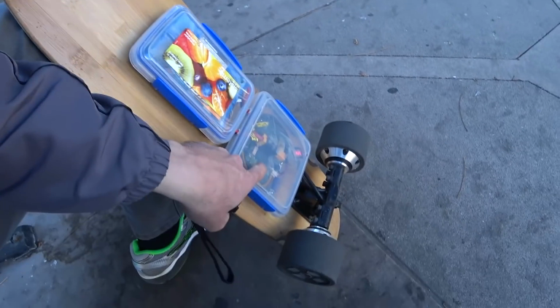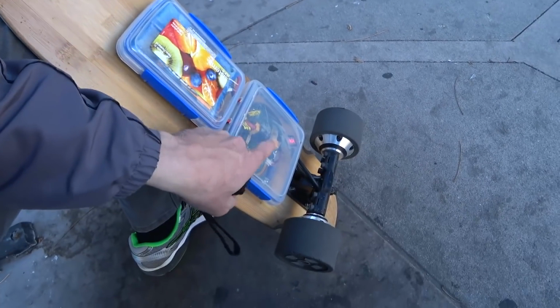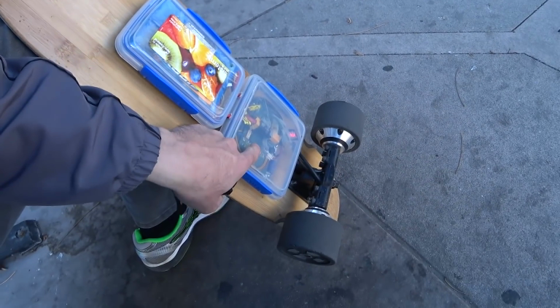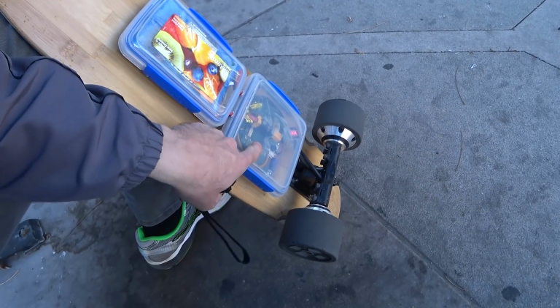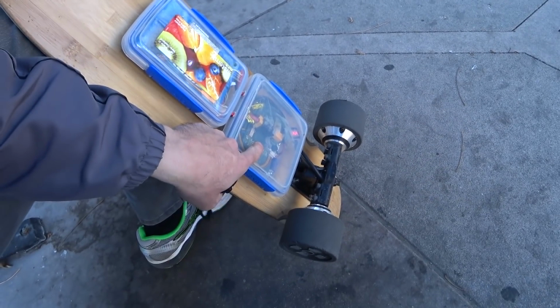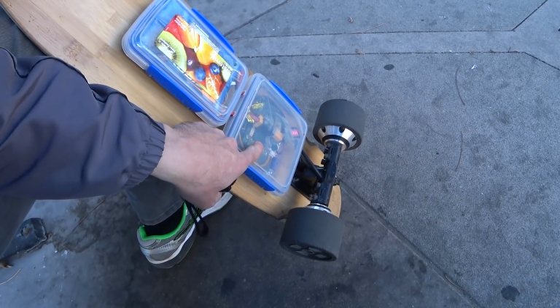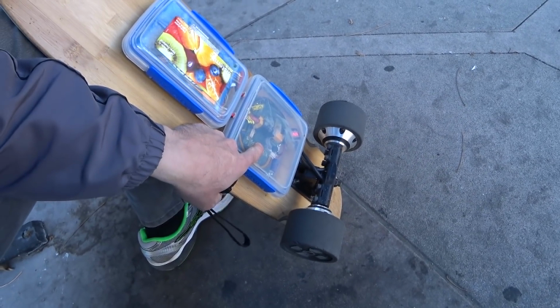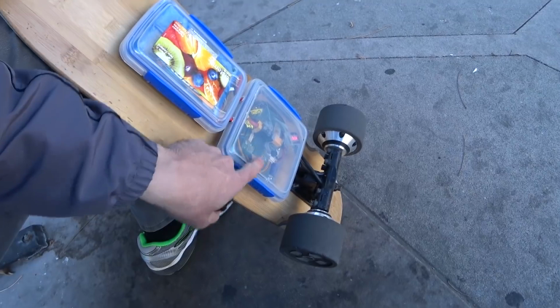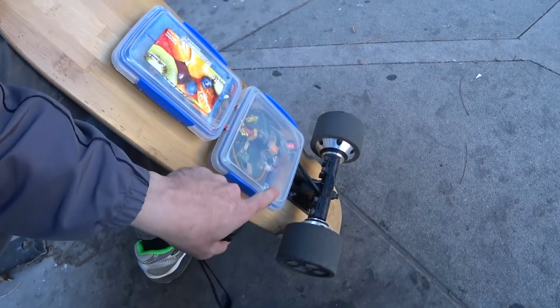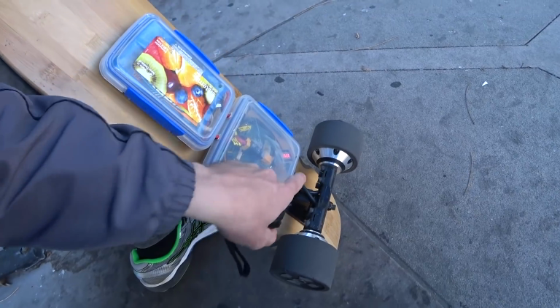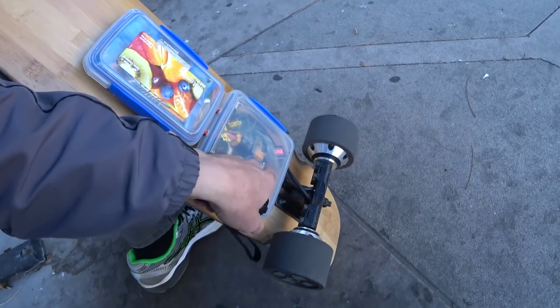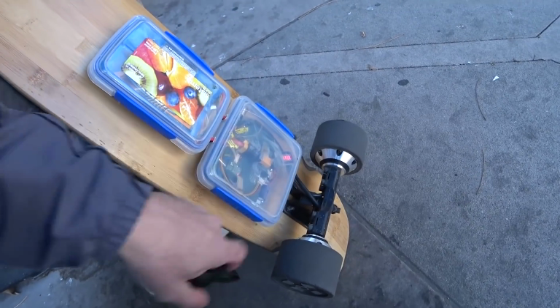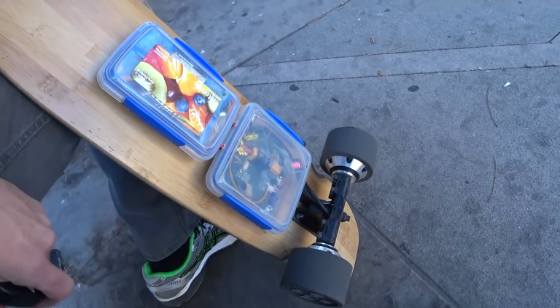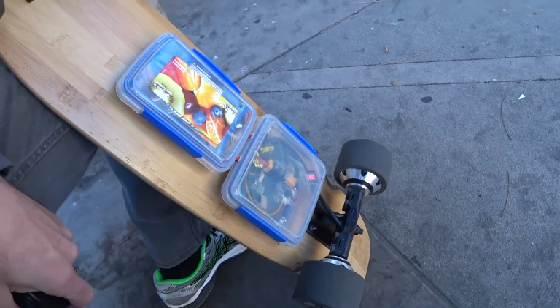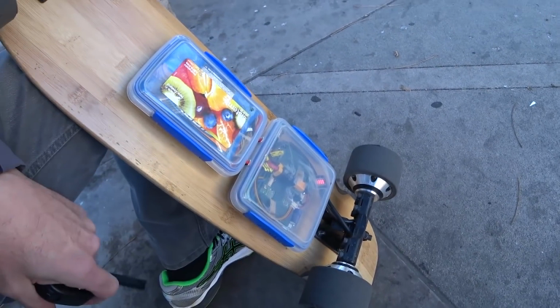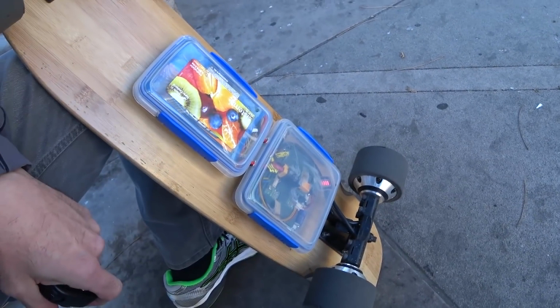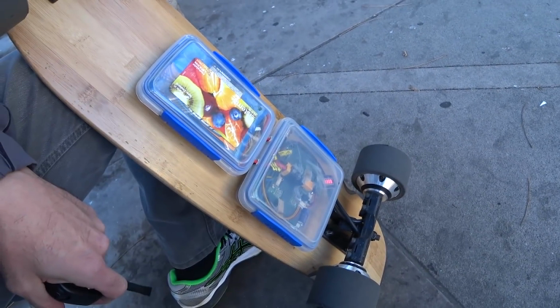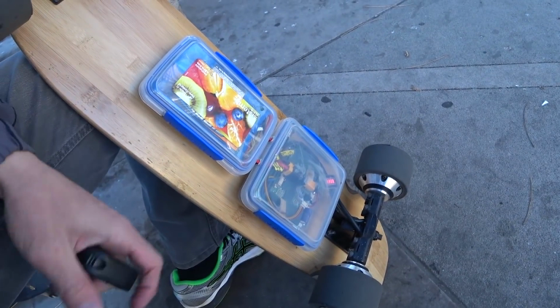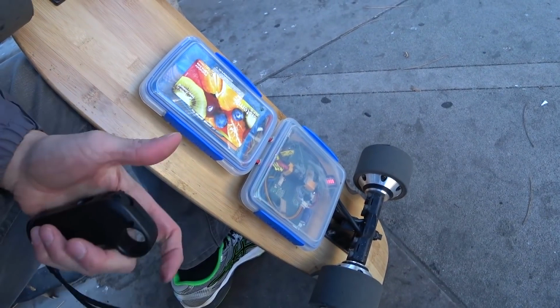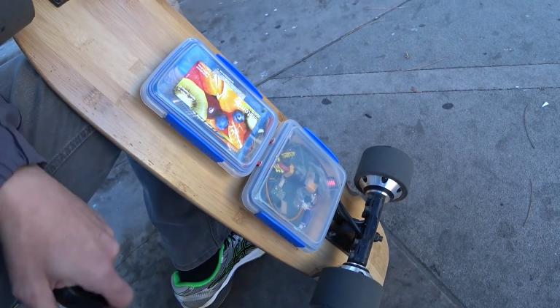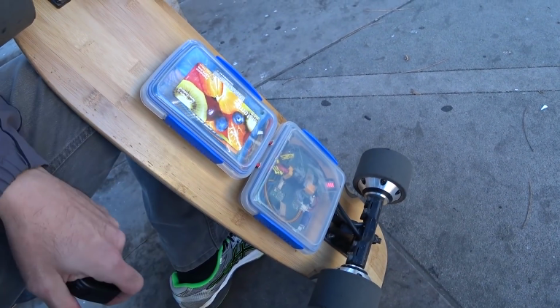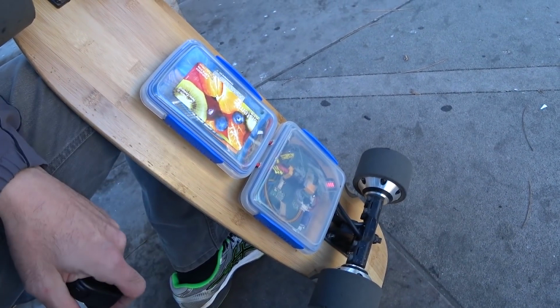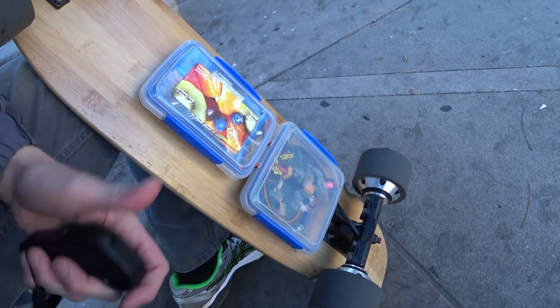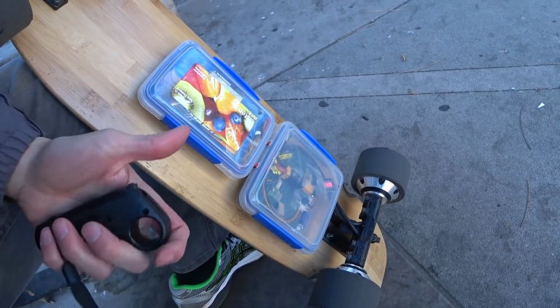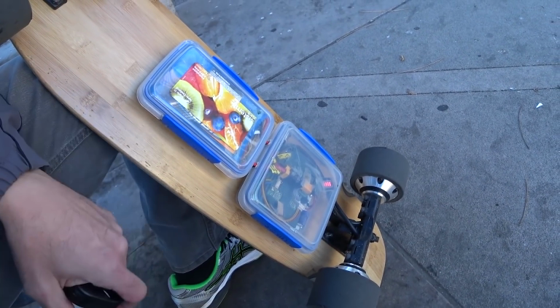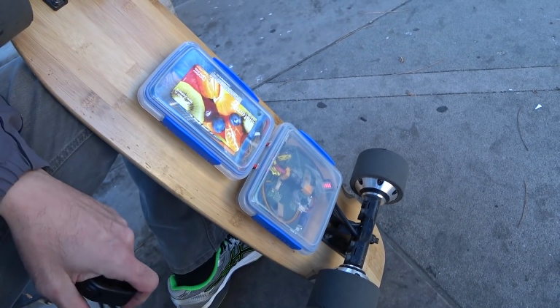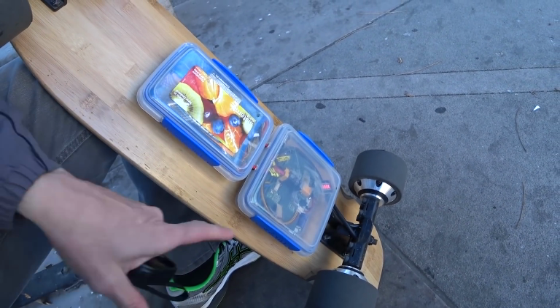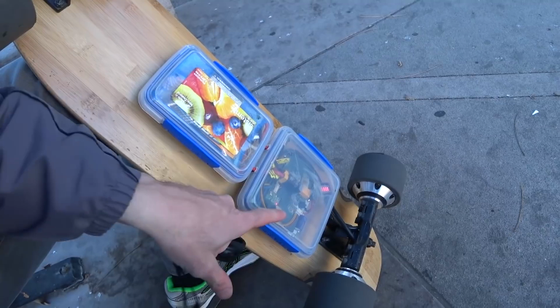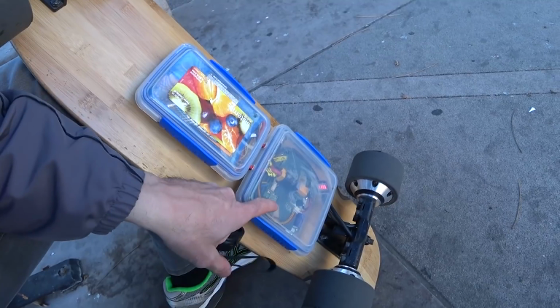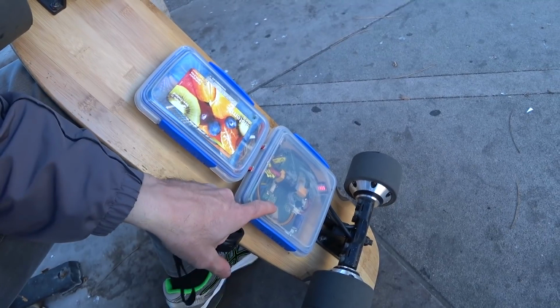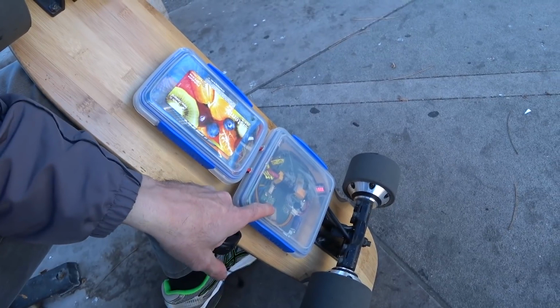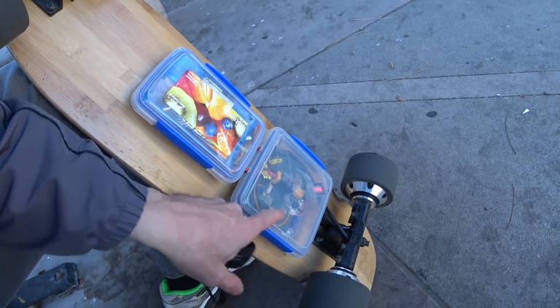I also updated the ESC. This one I think I actually got from Meepo board, but the seller on eBay also sells the same version now.